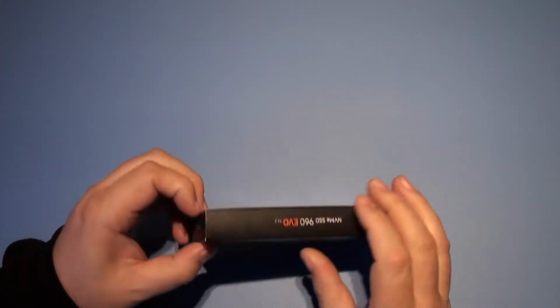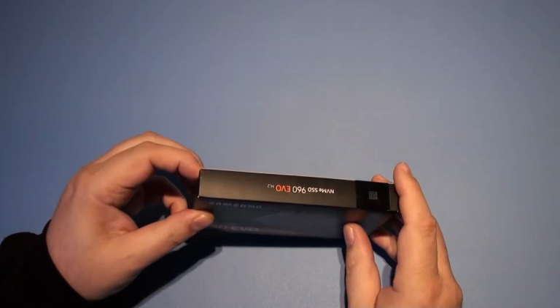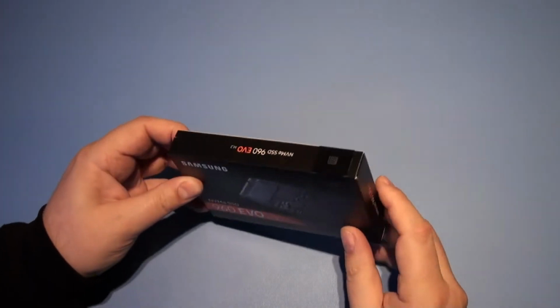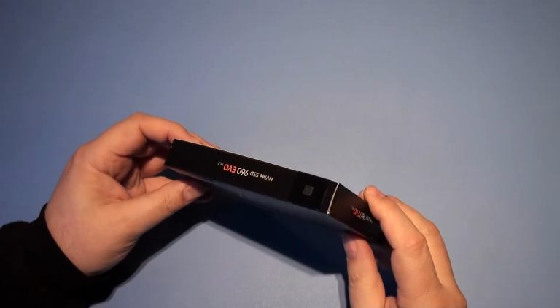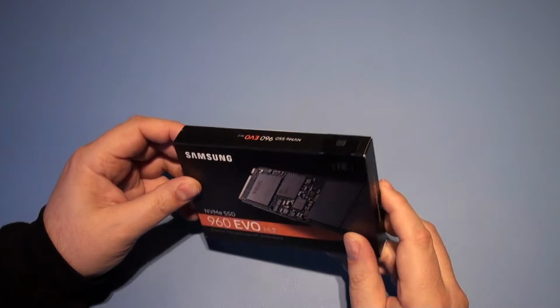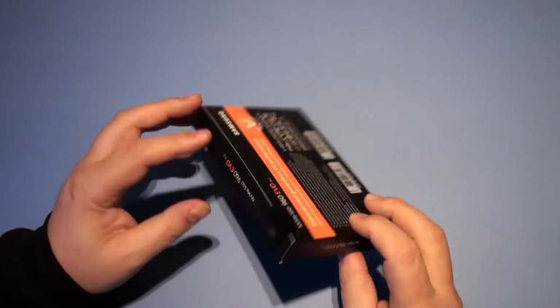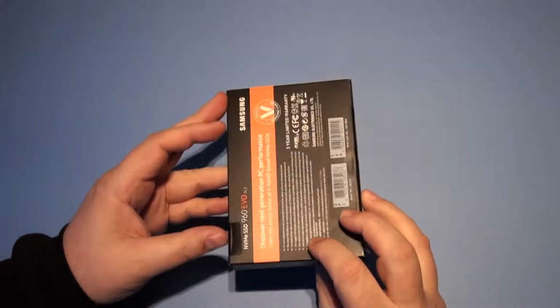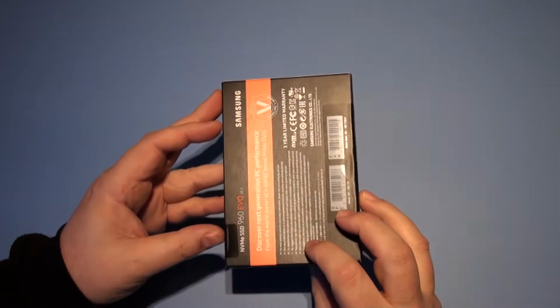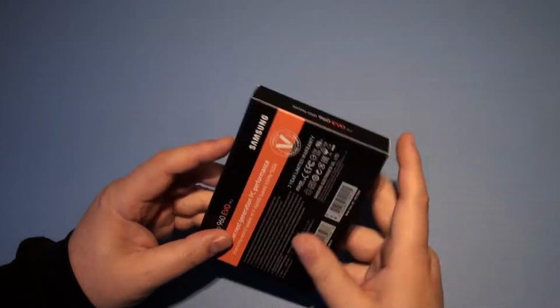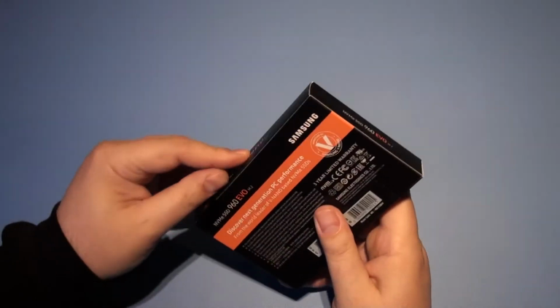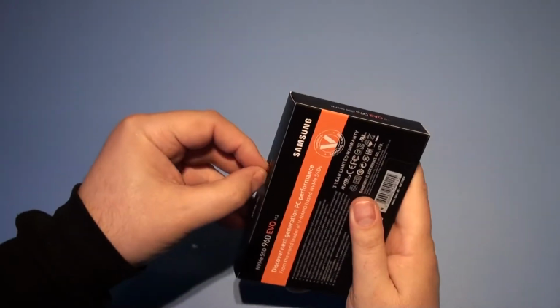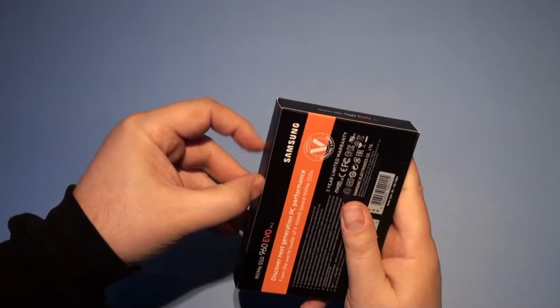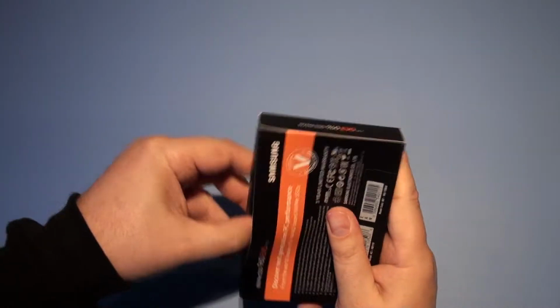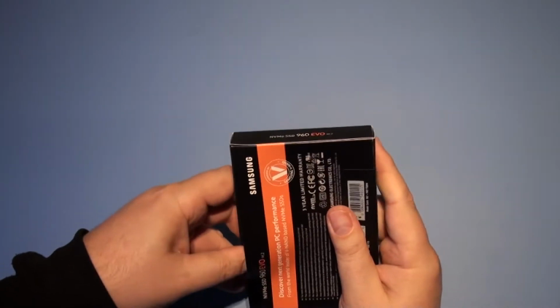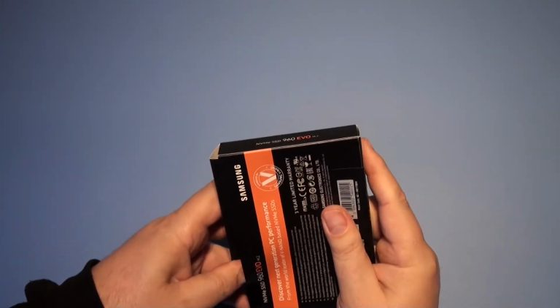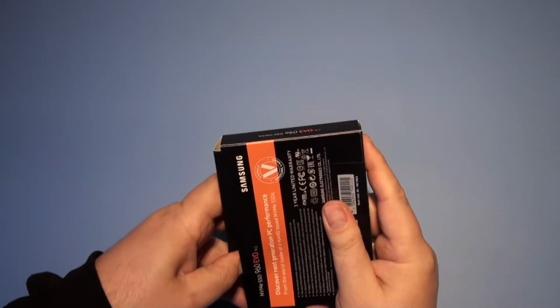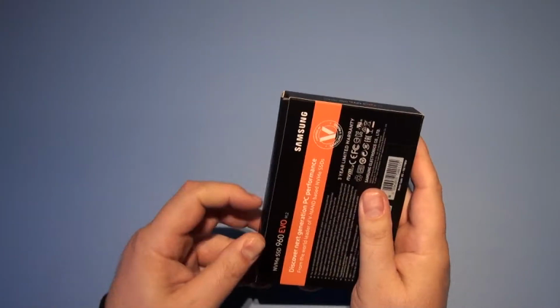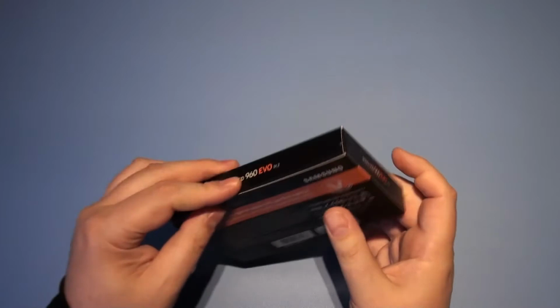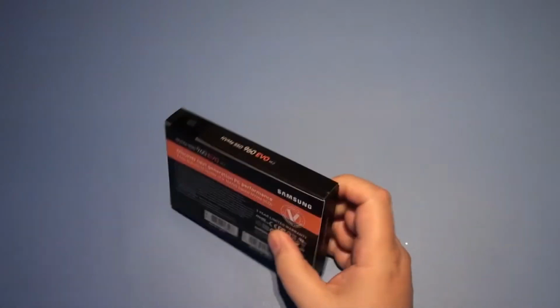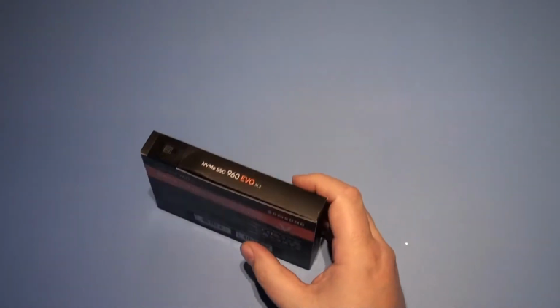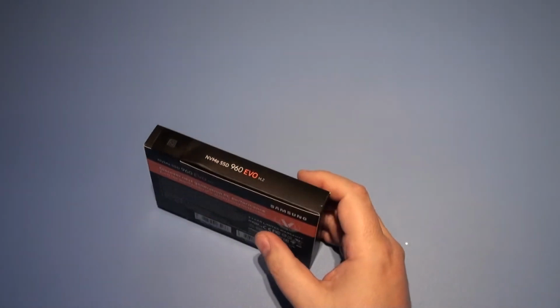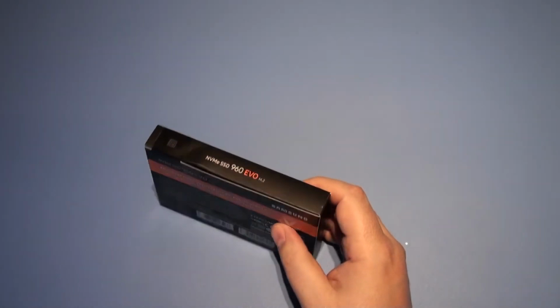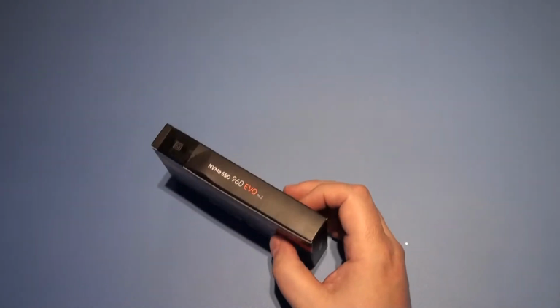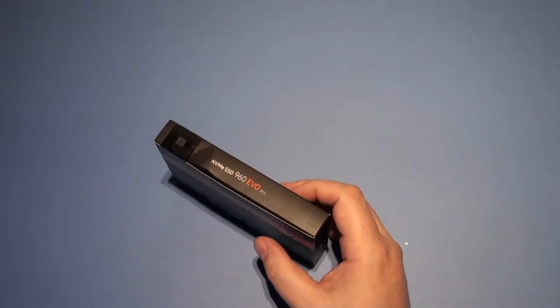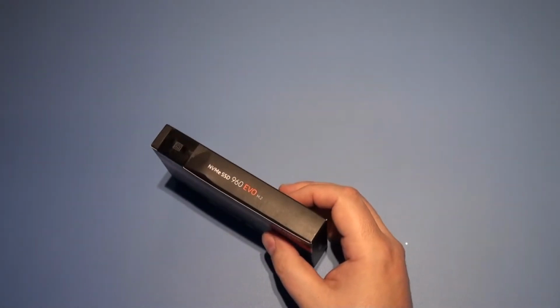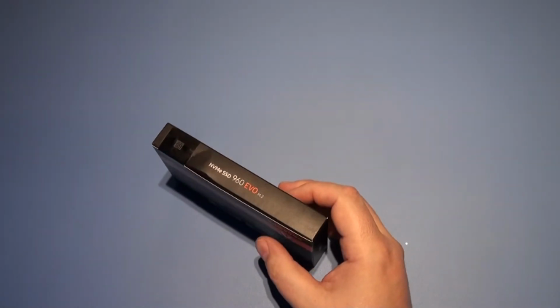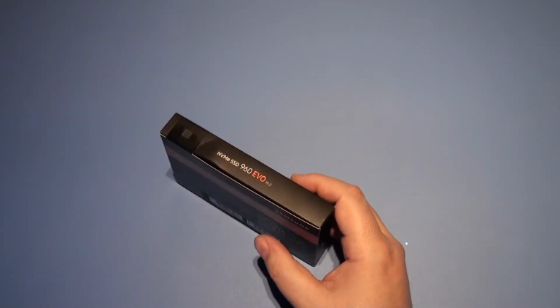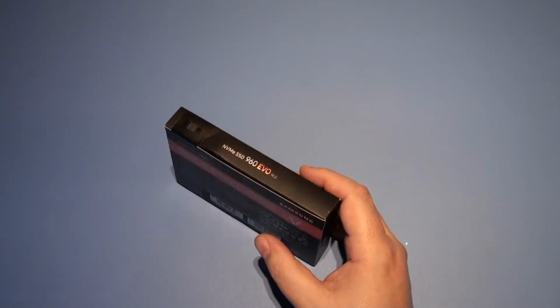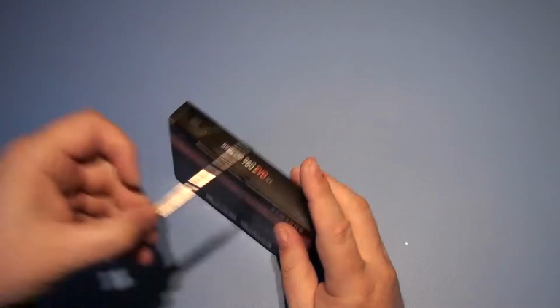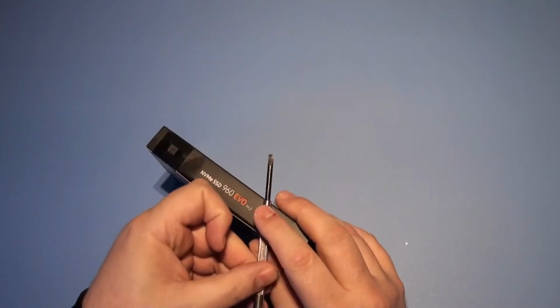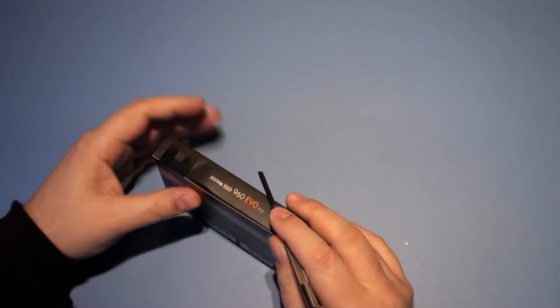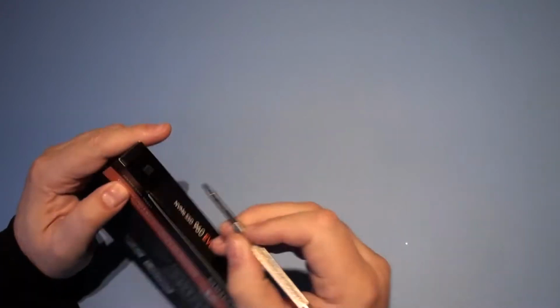I don't think it's going to be a very long unboxing, probably not much else than a few chips in there. Let's see what we get in the box.